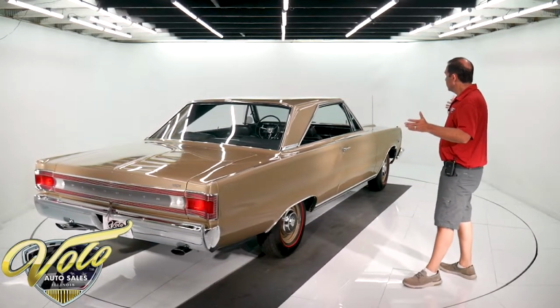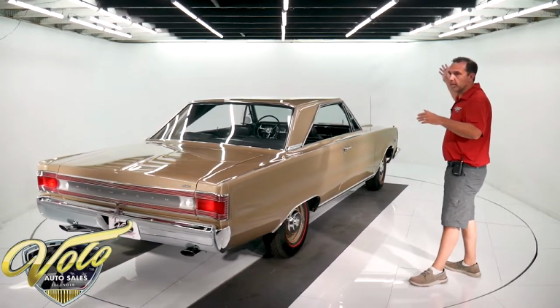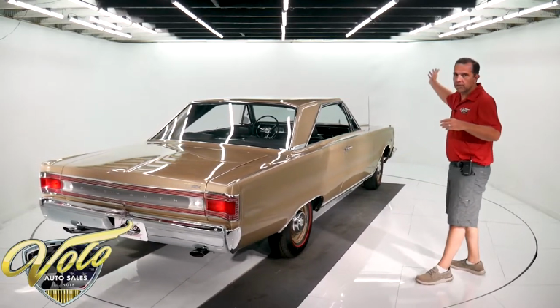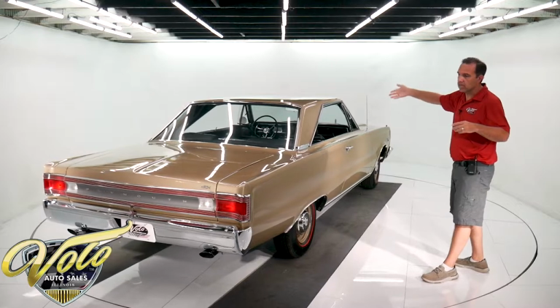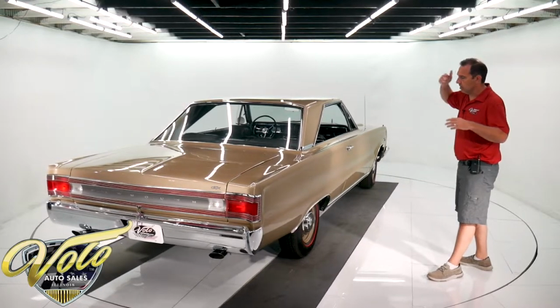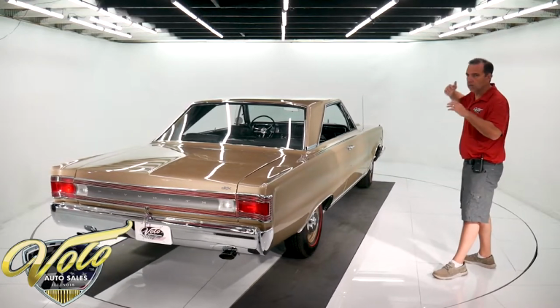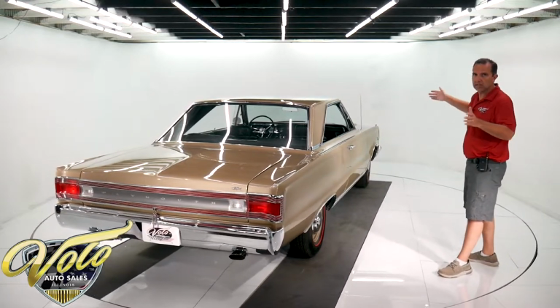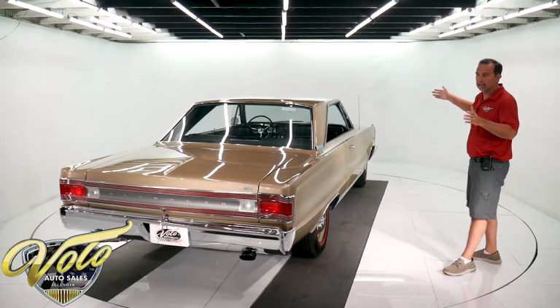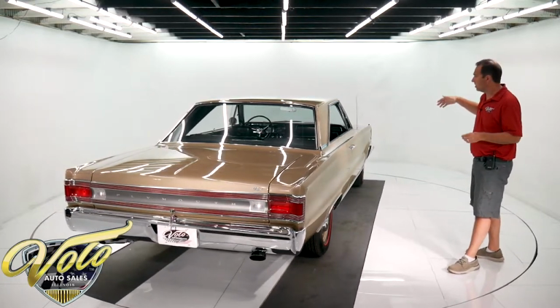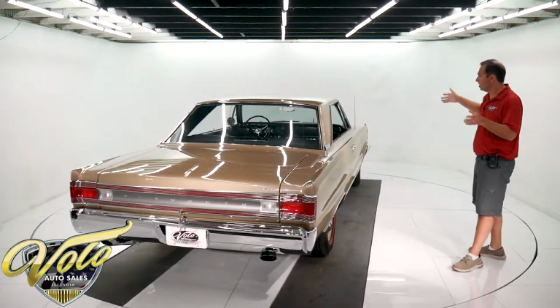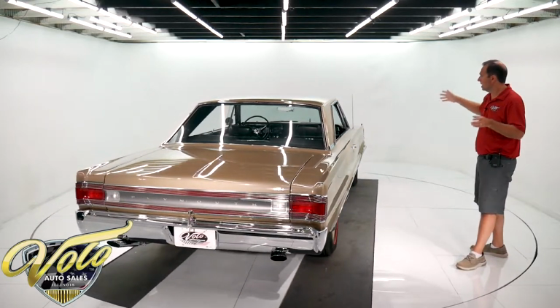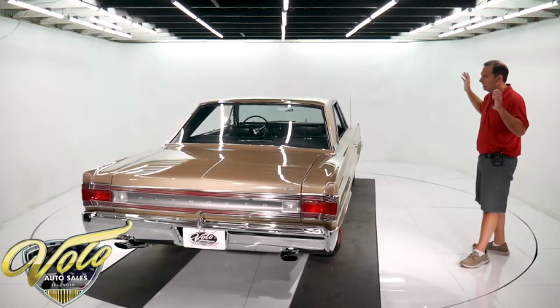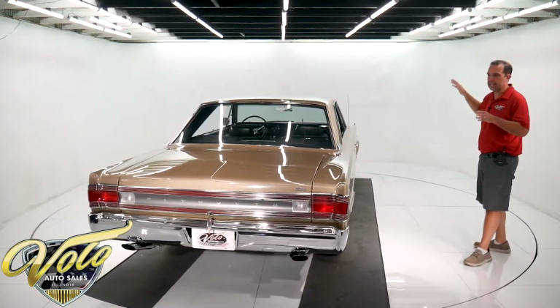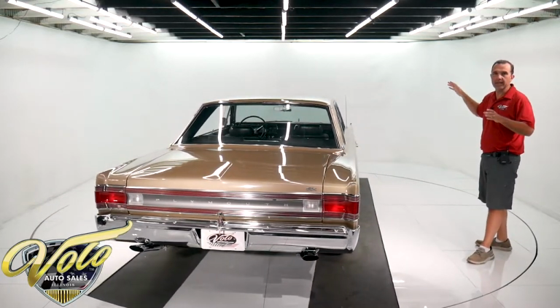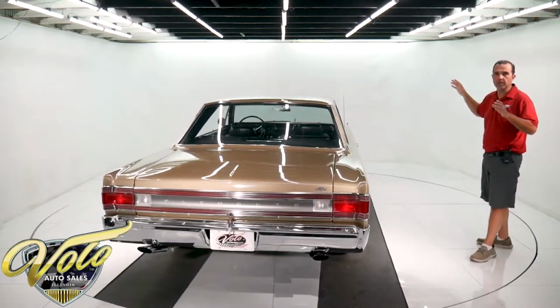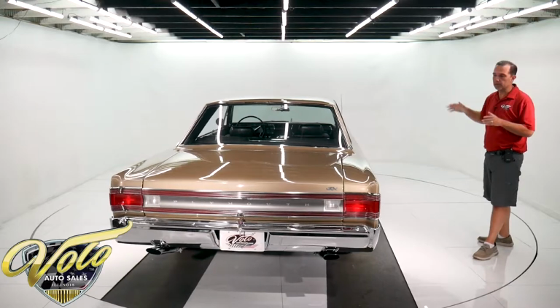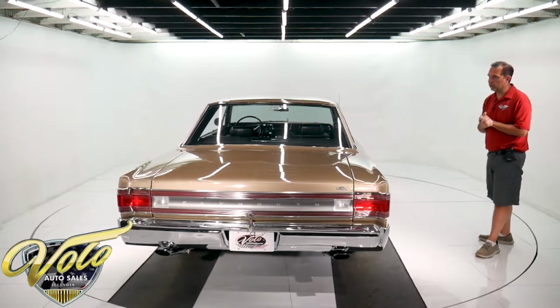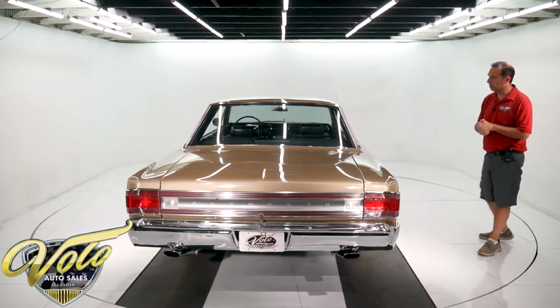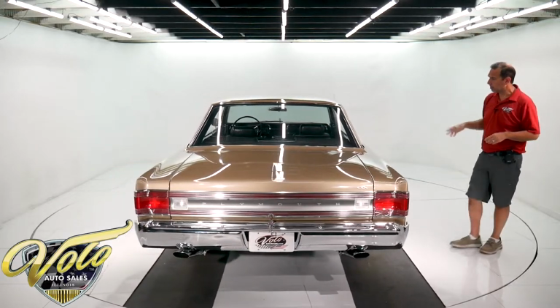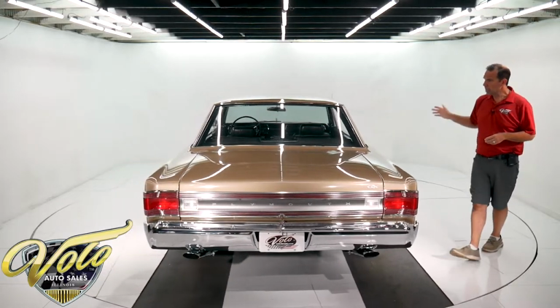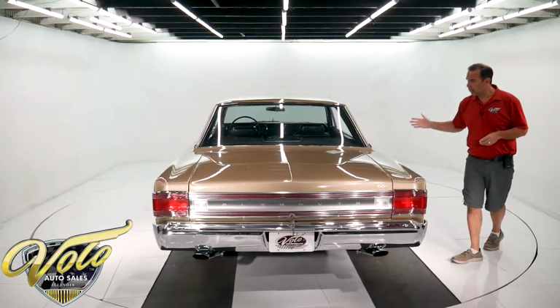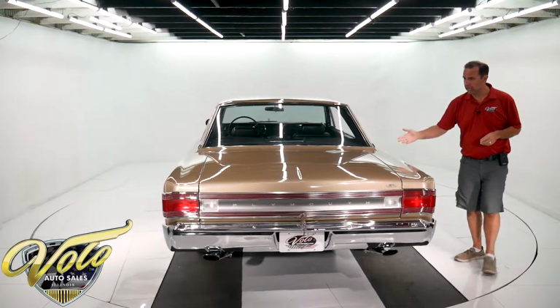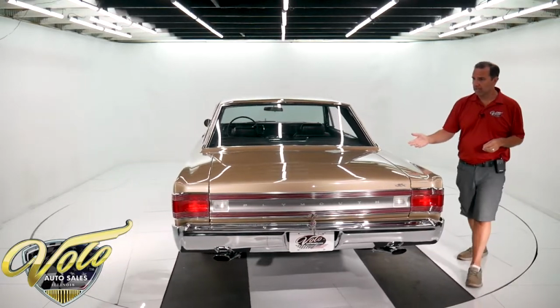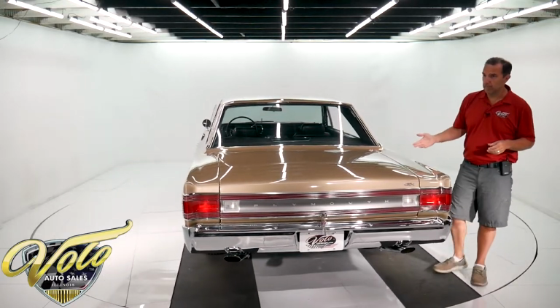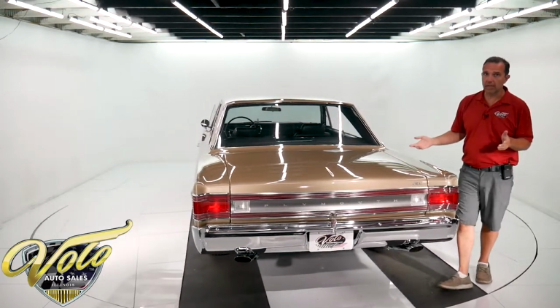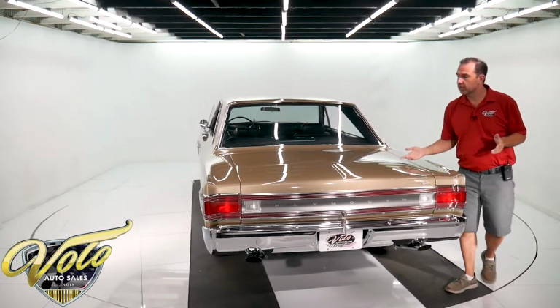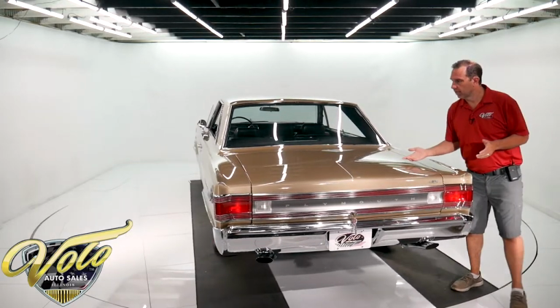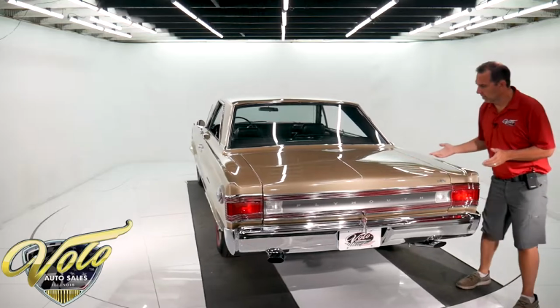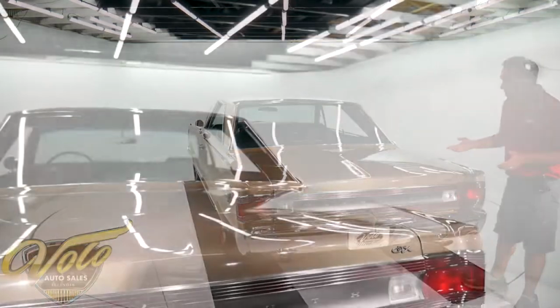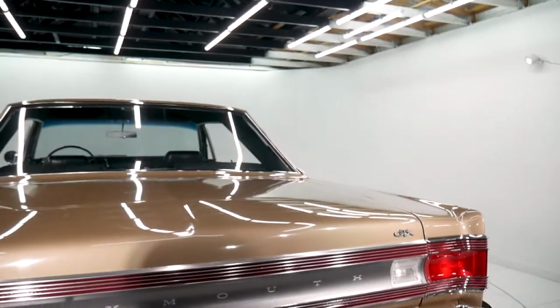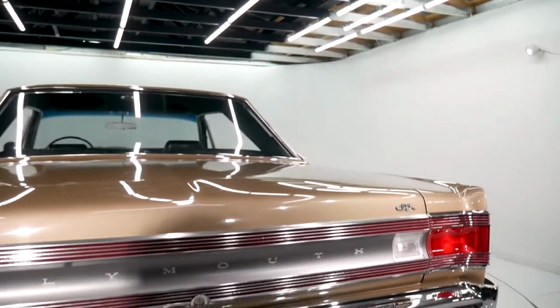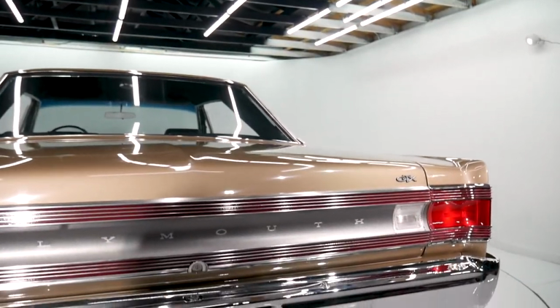Numbers match. Factory colors. It's all stock. As part of the judging it has to be 95 to 100 percent original. The paint job is better than original — they didn't look this good new, I guarantee that.